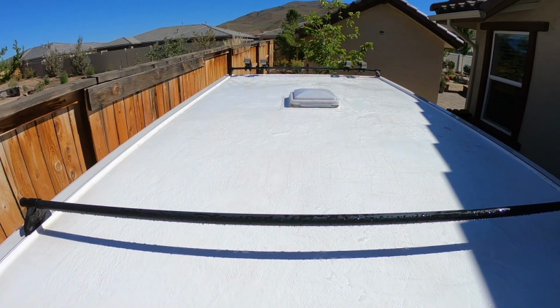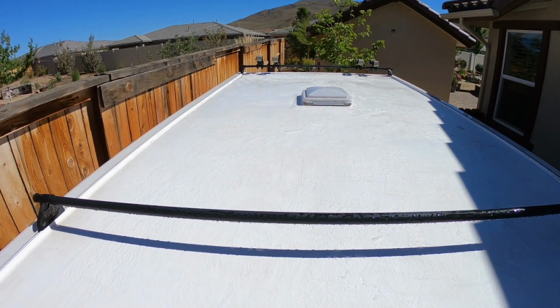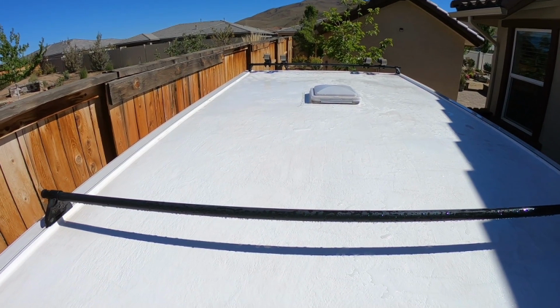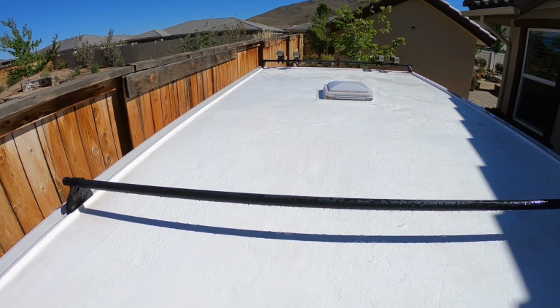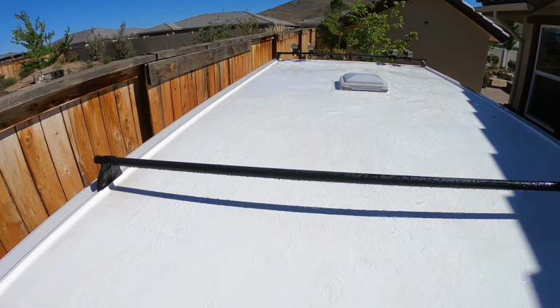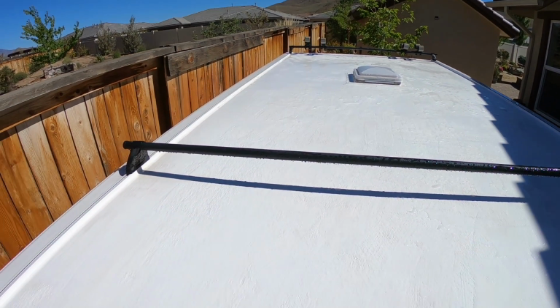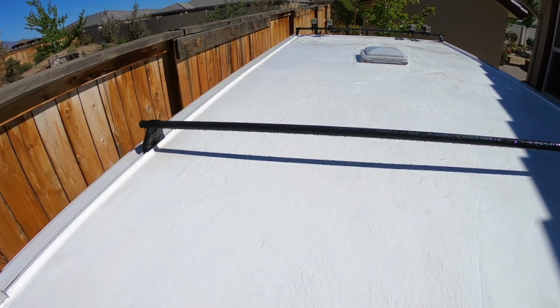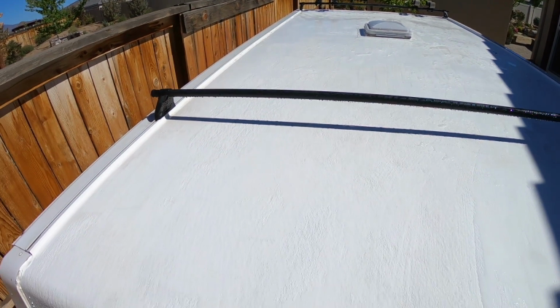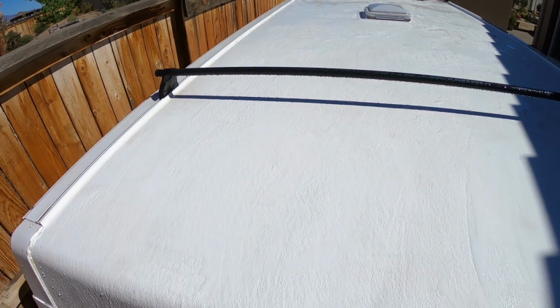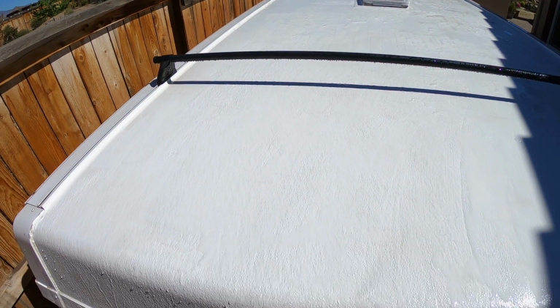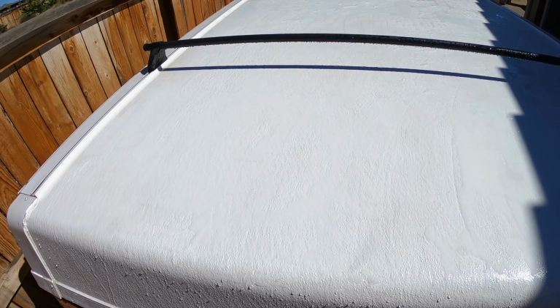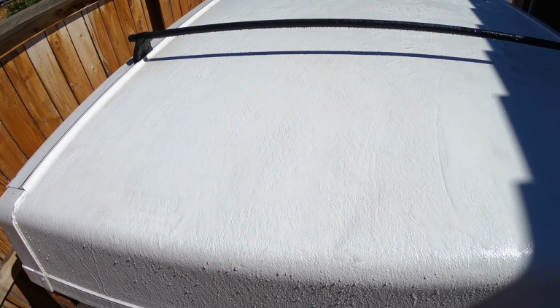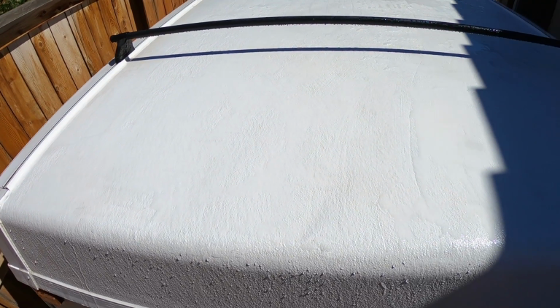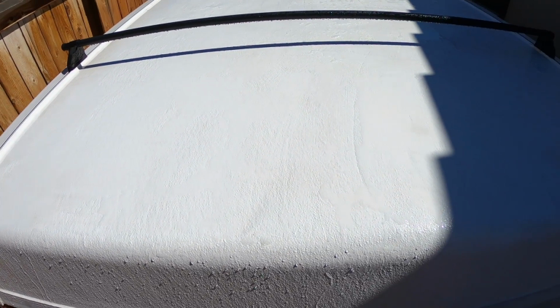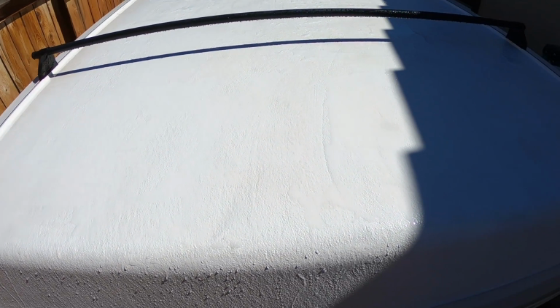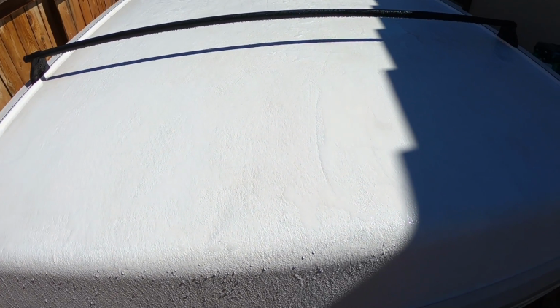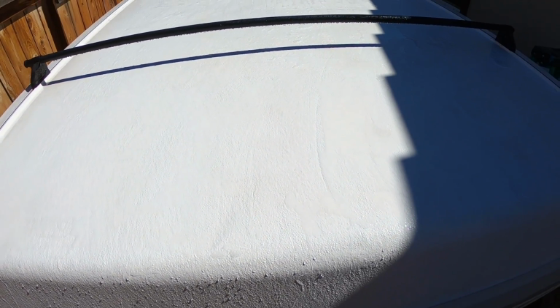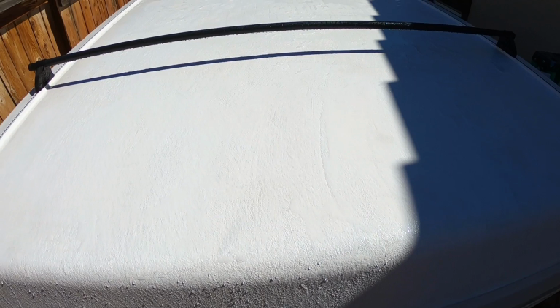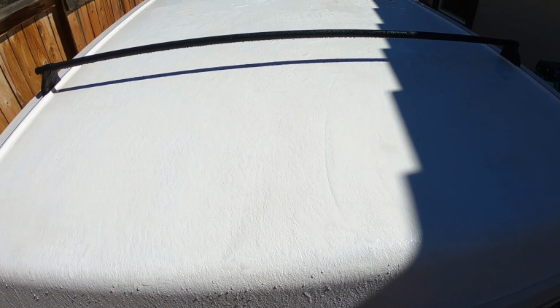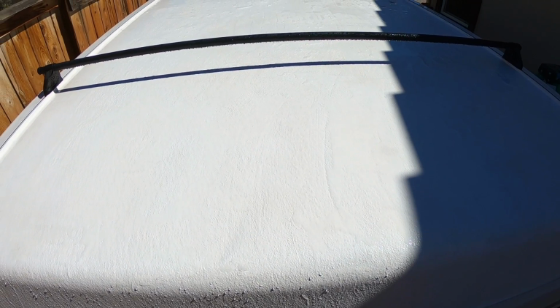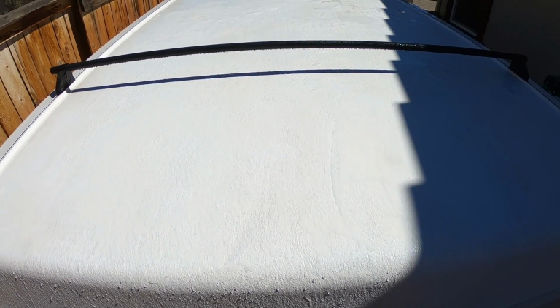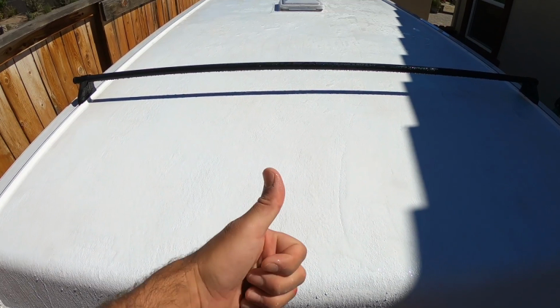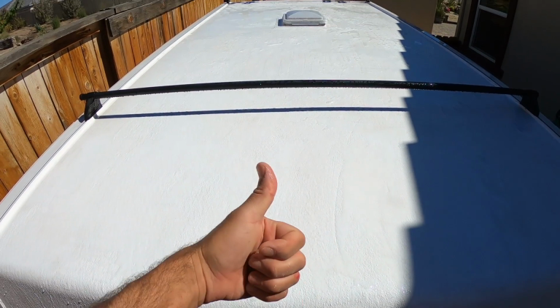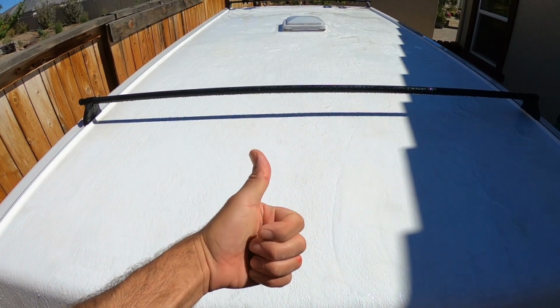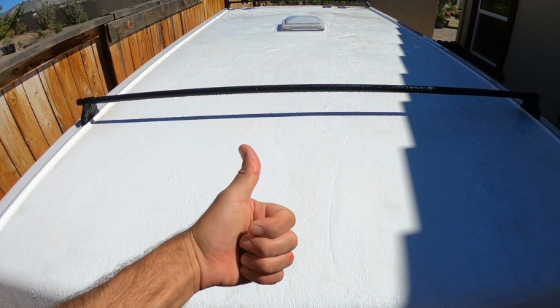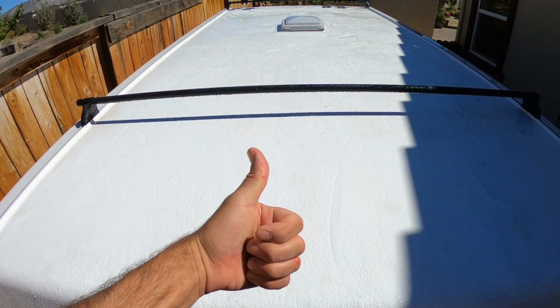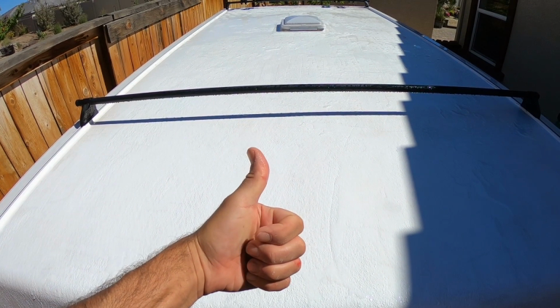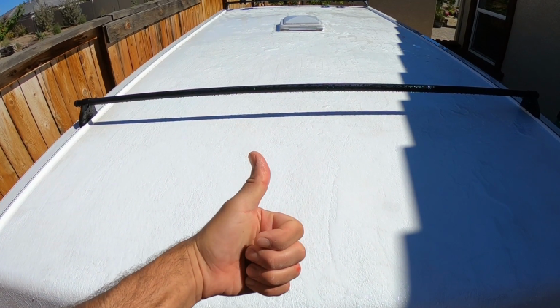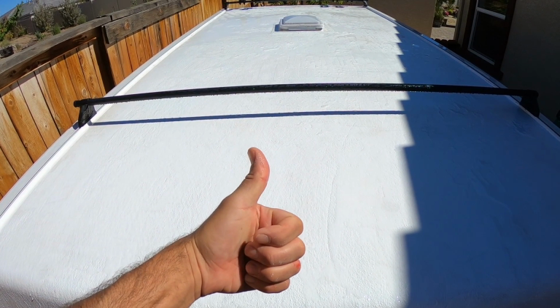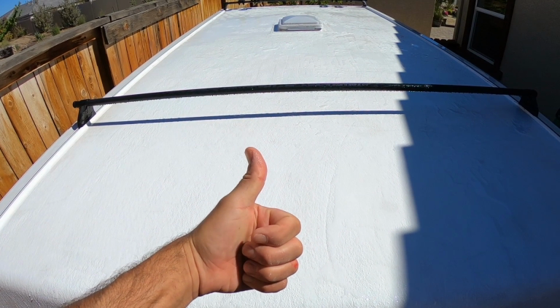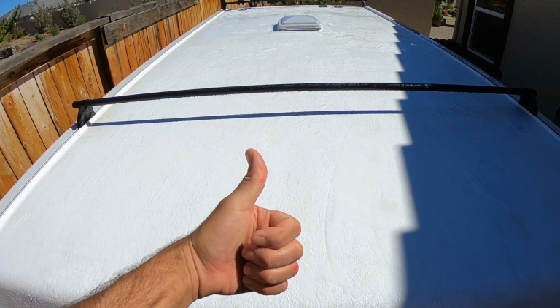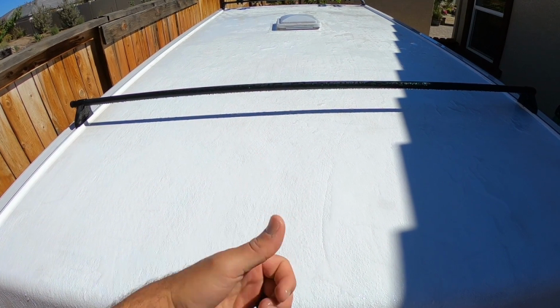So after a year I gotta say this is awesome. I would highly recommend it. Hope you all enjoyed this — thanks for watching and have a great day.